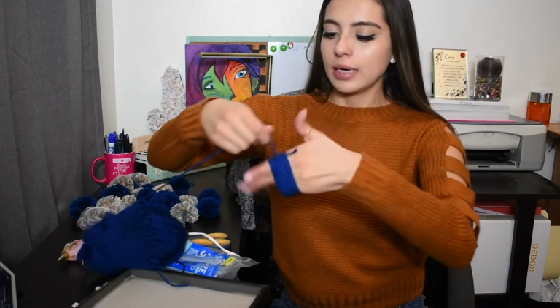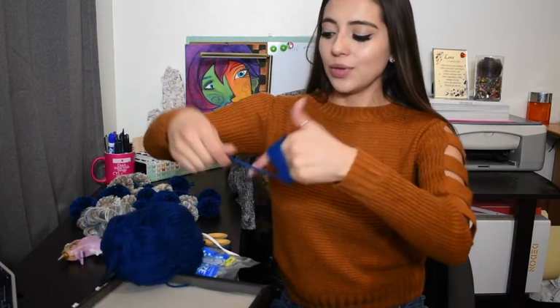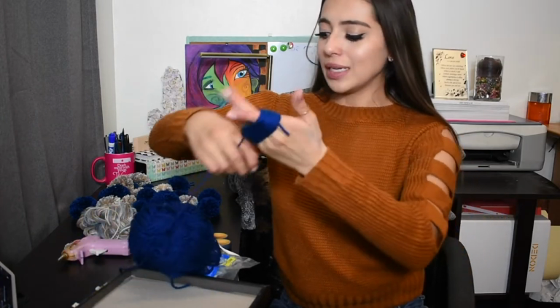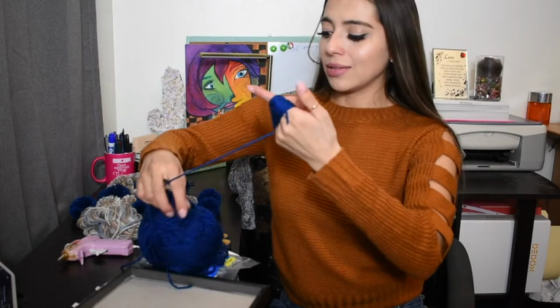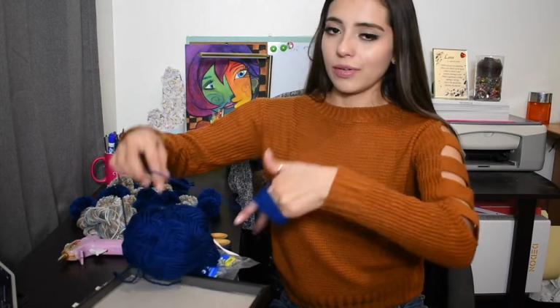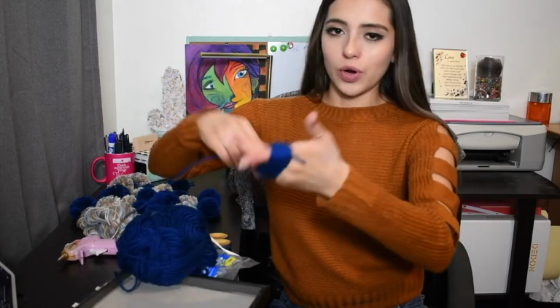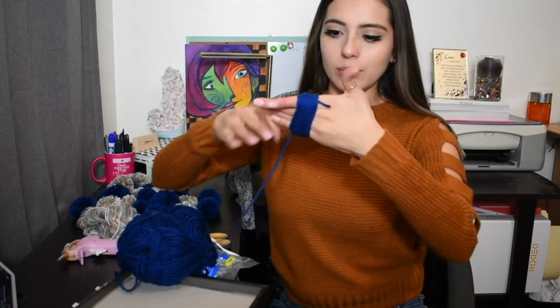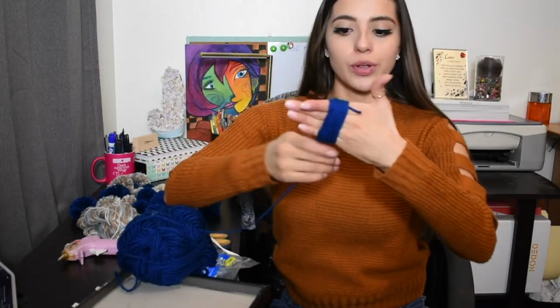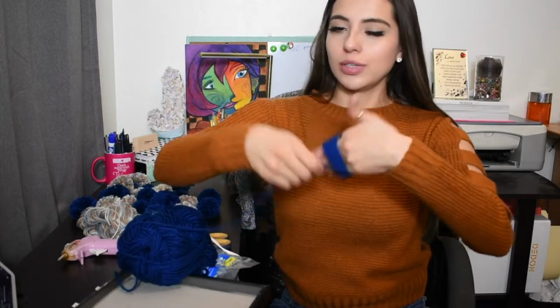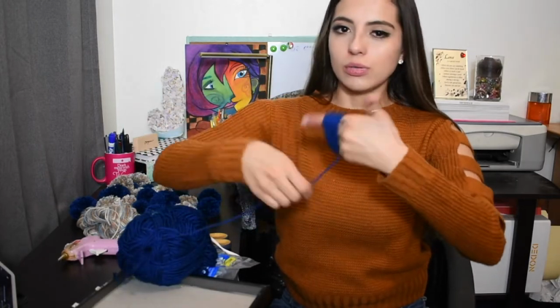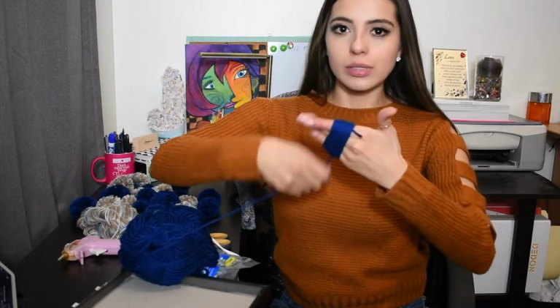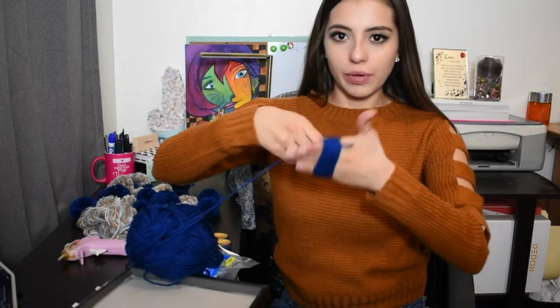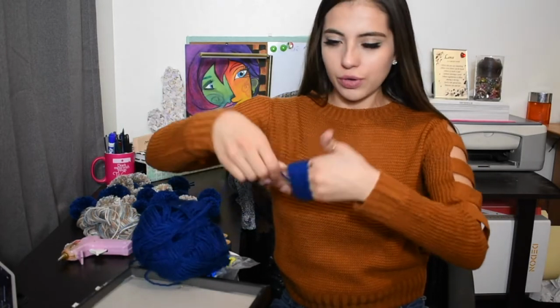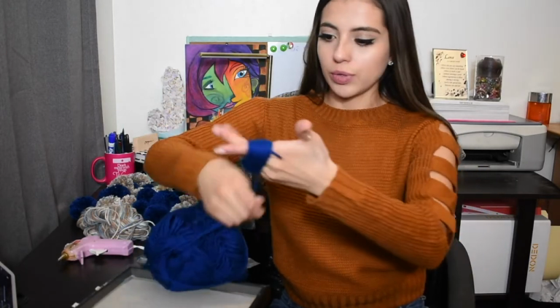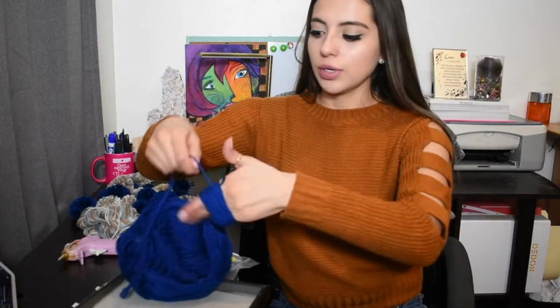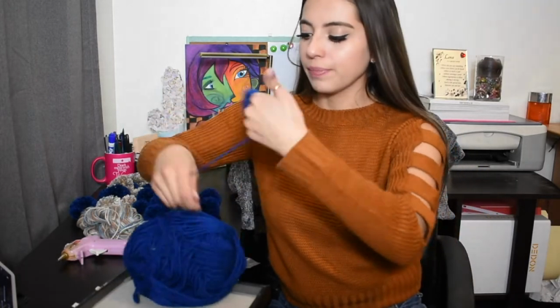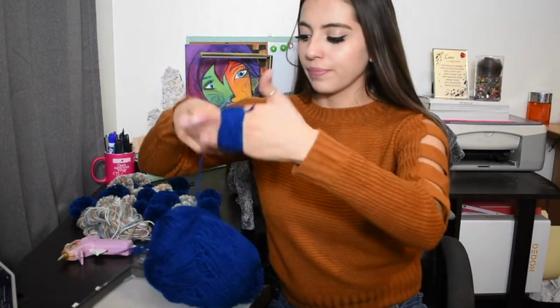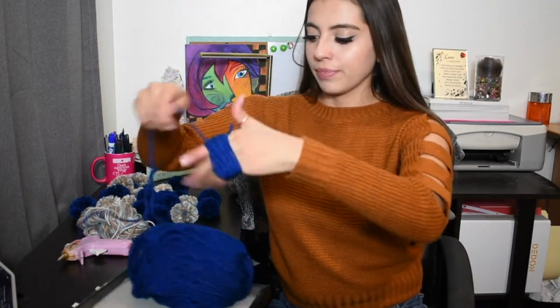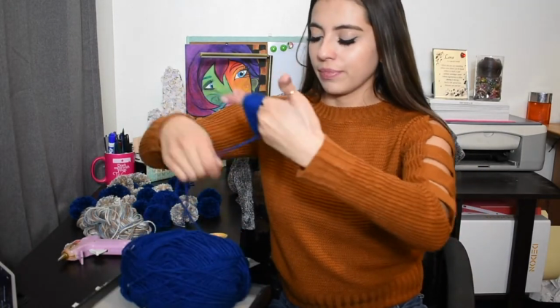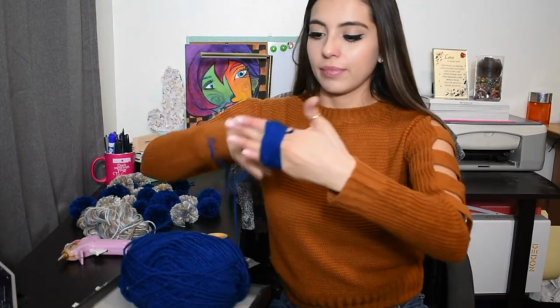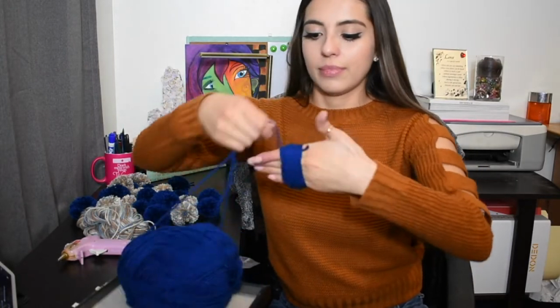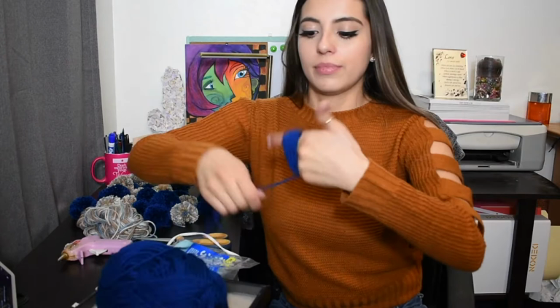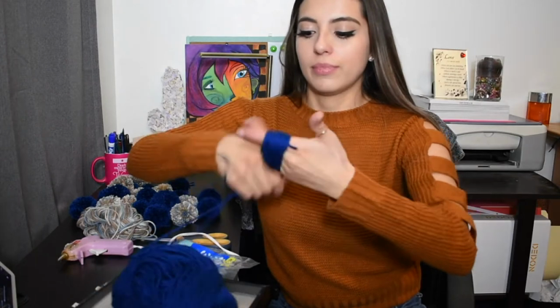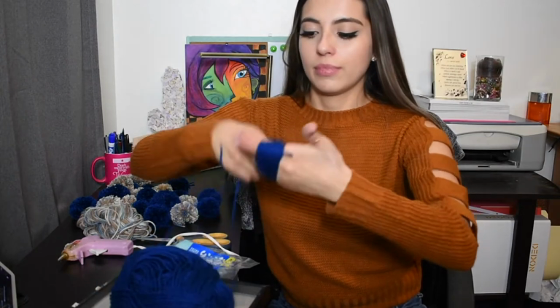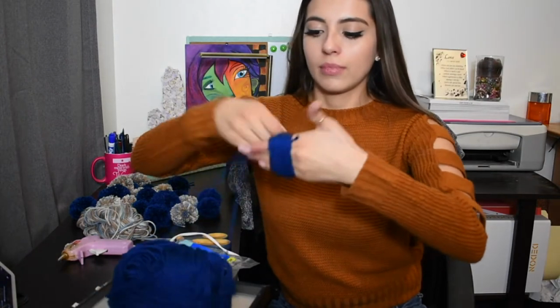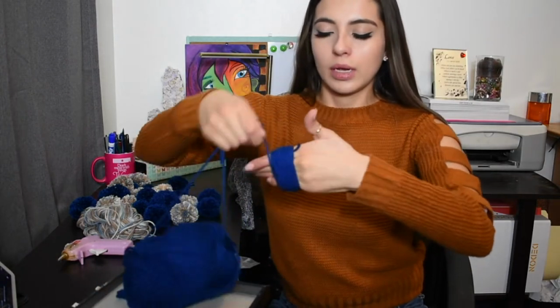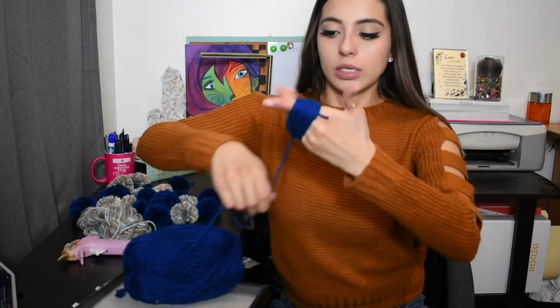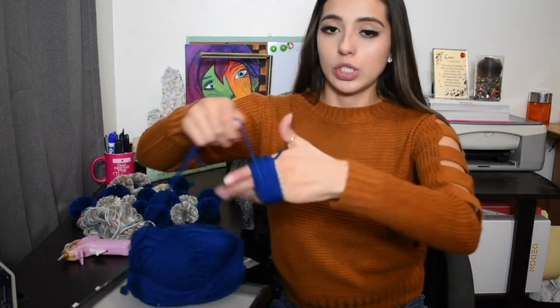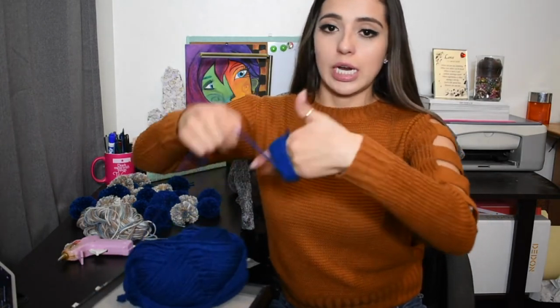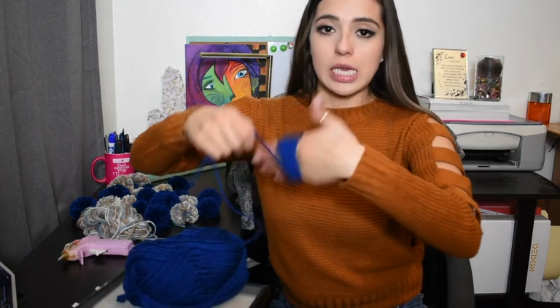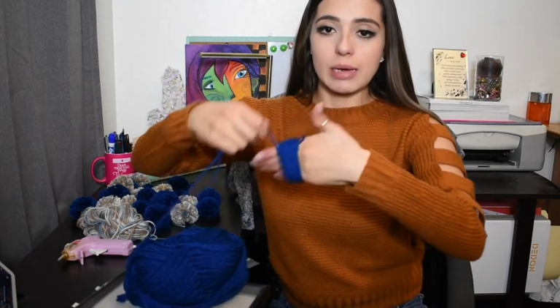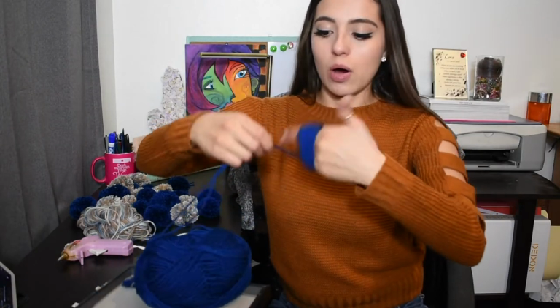You need a lot of yarn. The more yarn you use, the fluffier they will look. You just have to keep going.